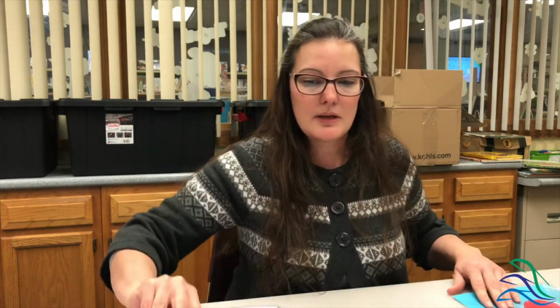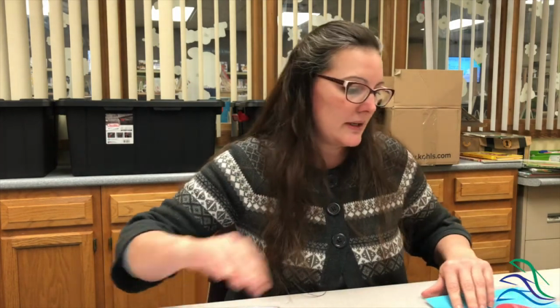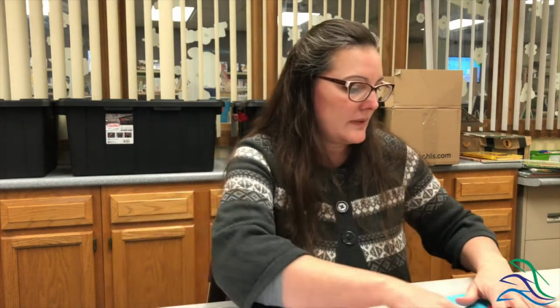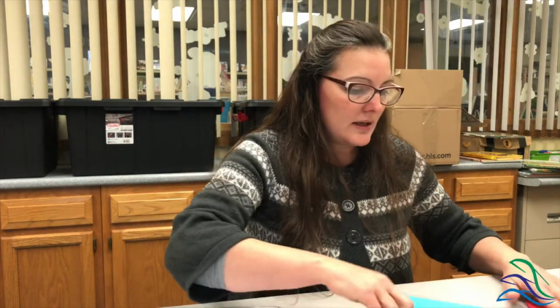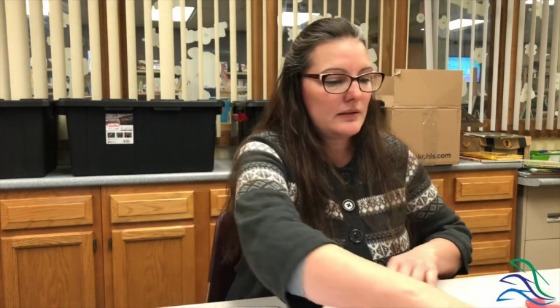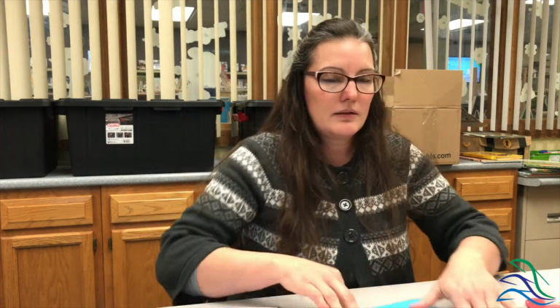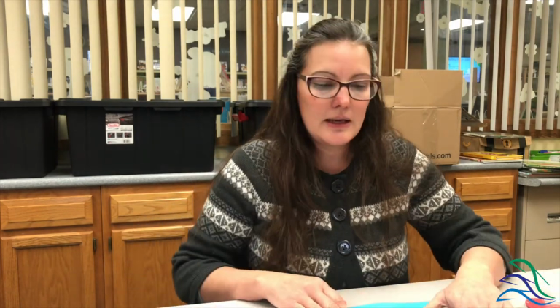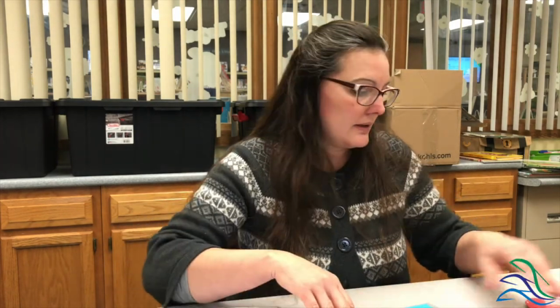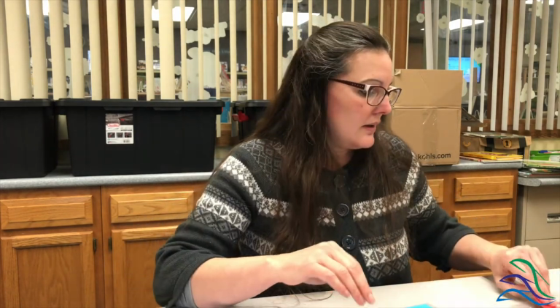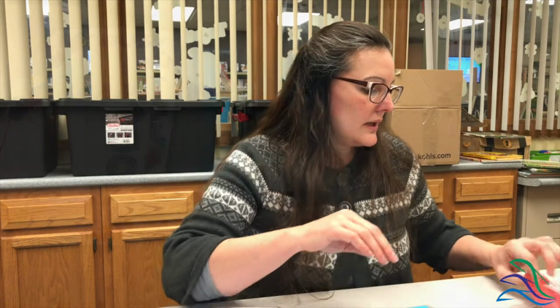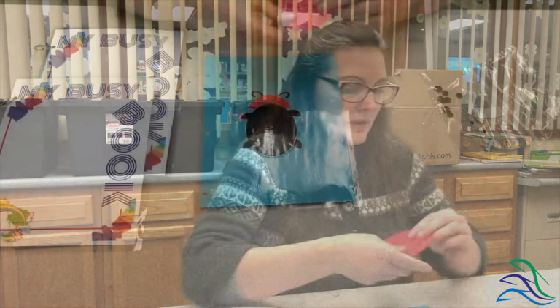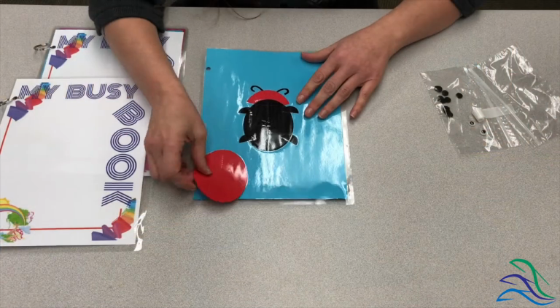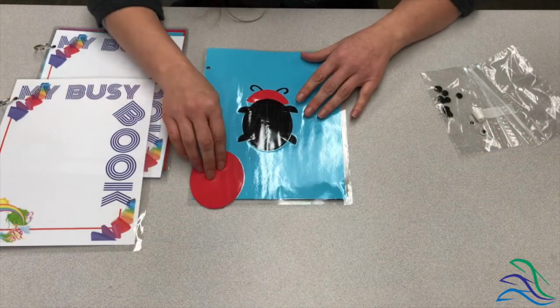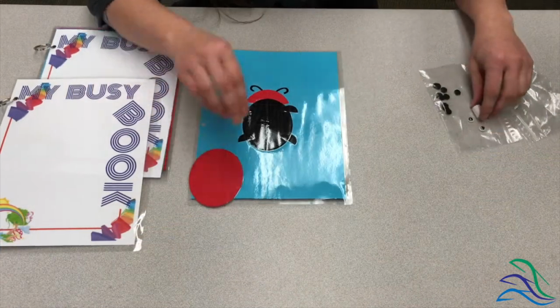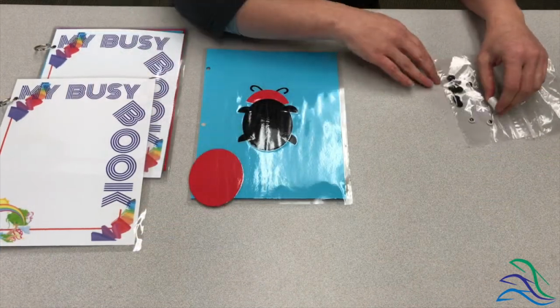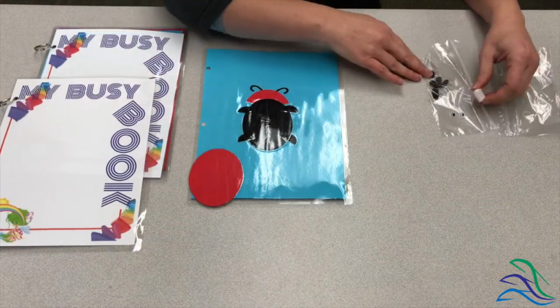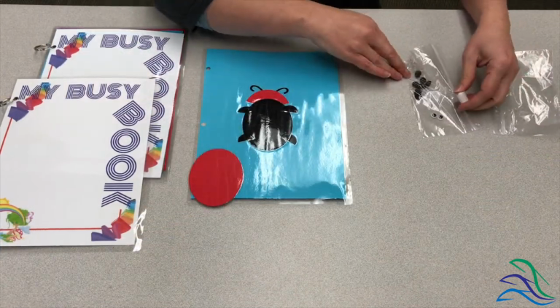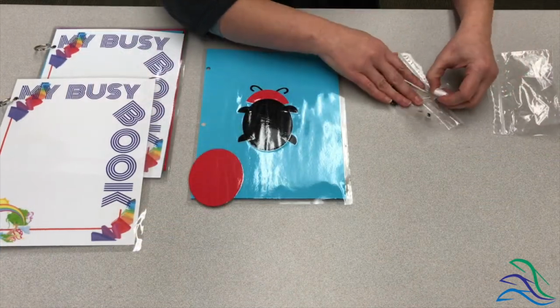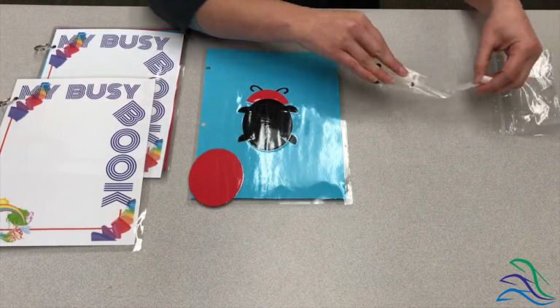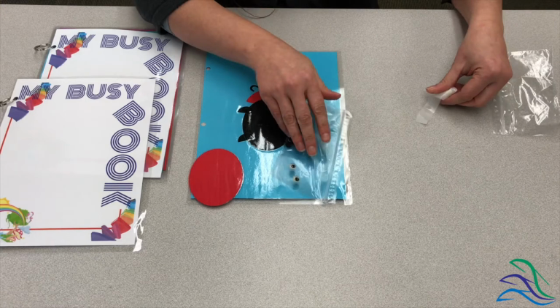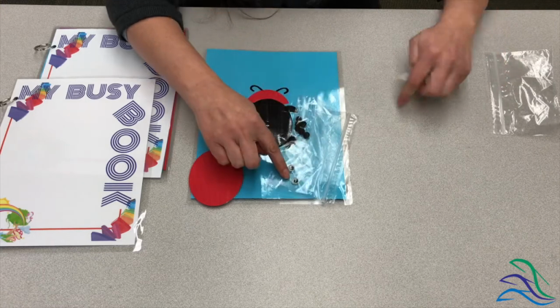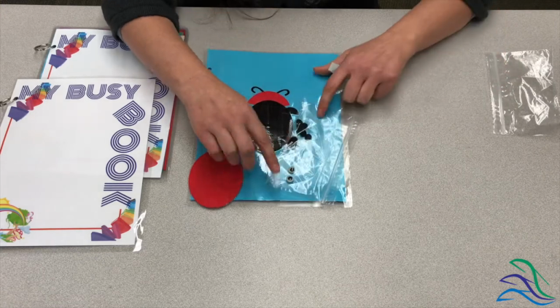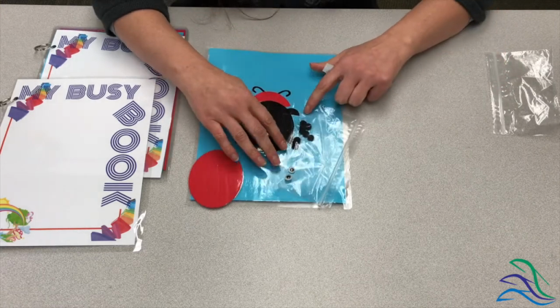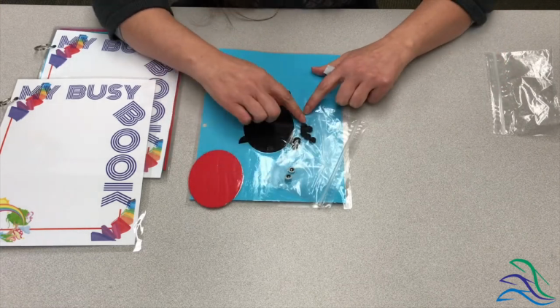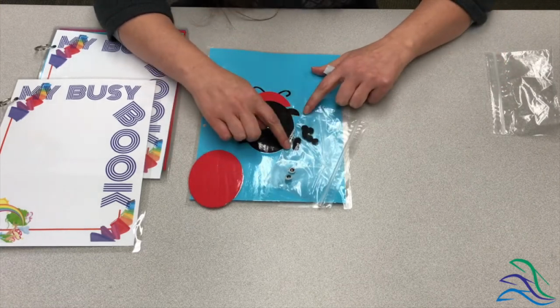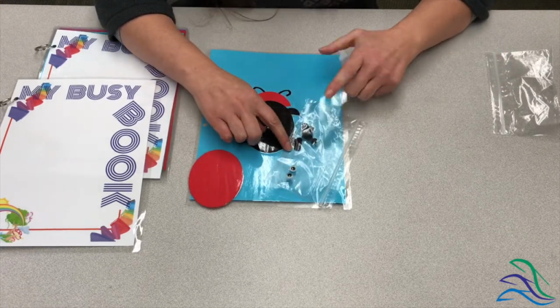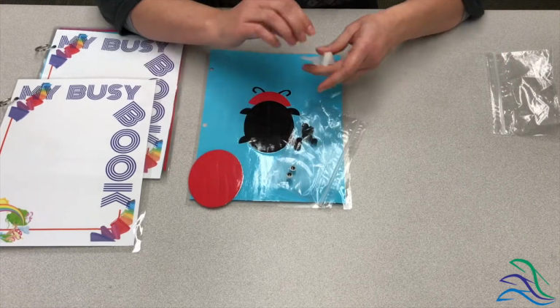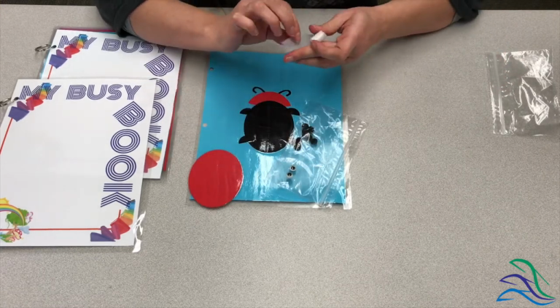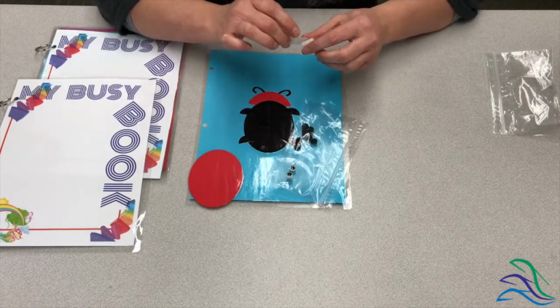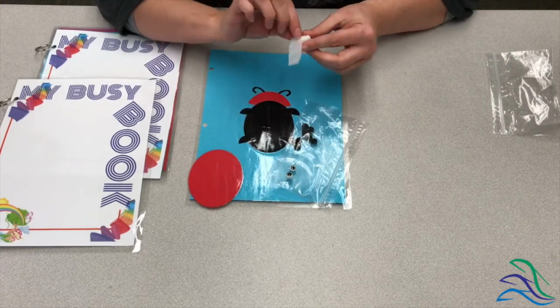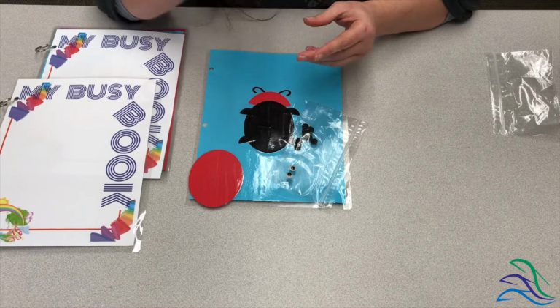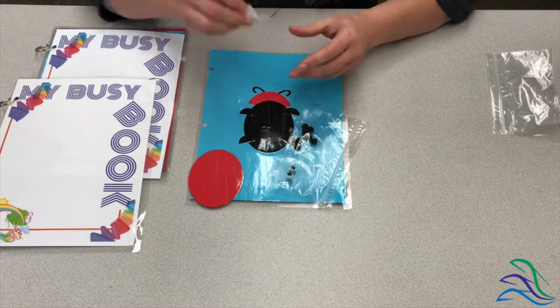The next page is the ladybug. You guys are going to get the body, some googly eyes, some felt dots, and some glue dots.